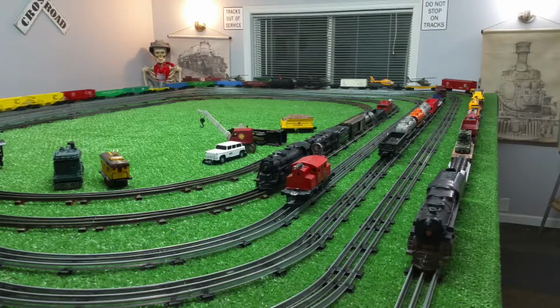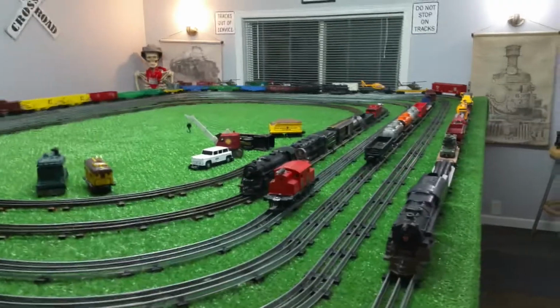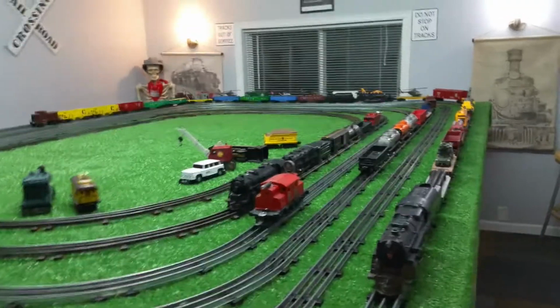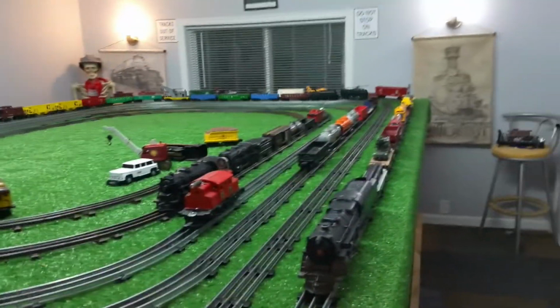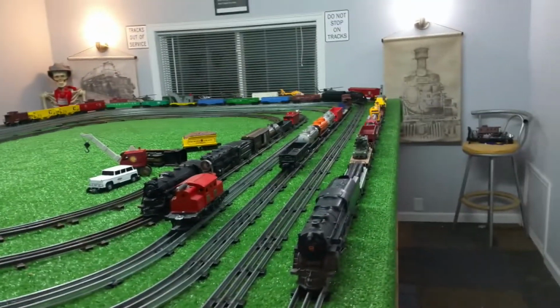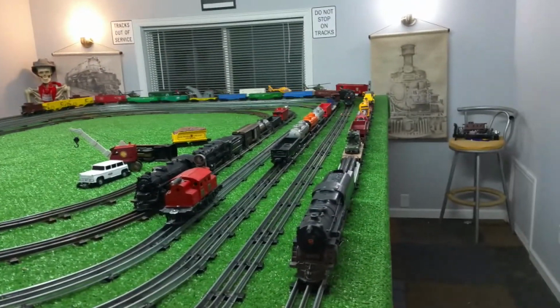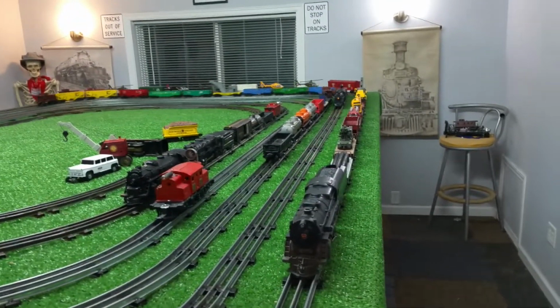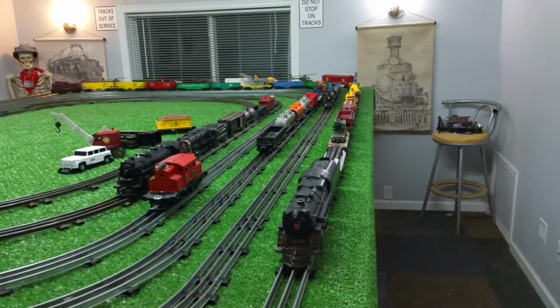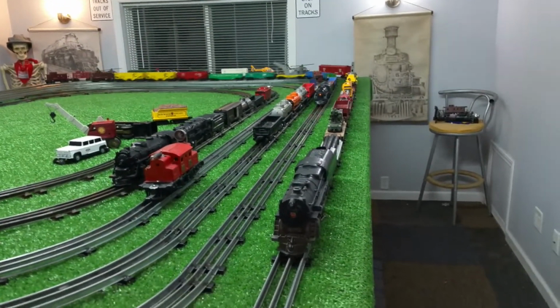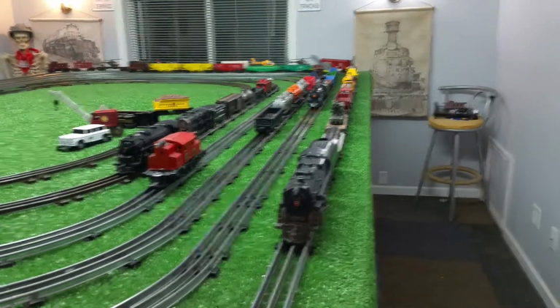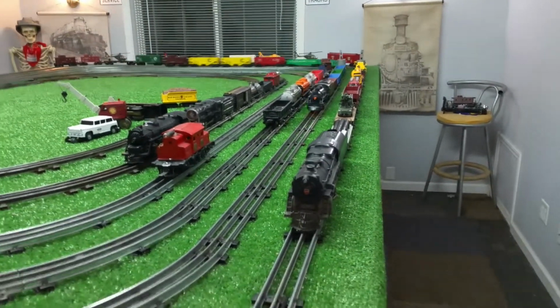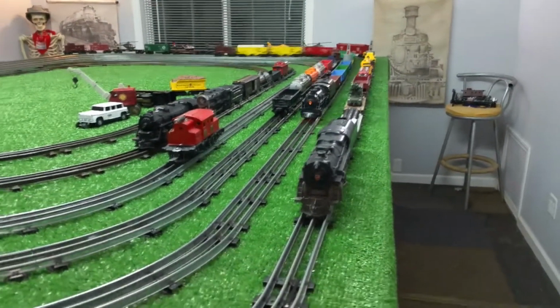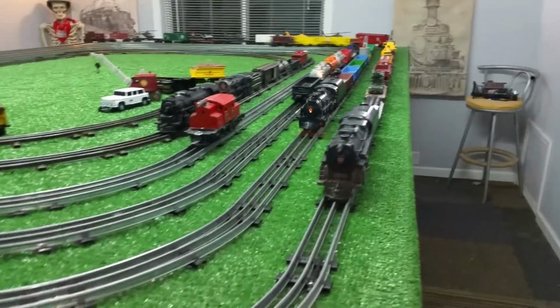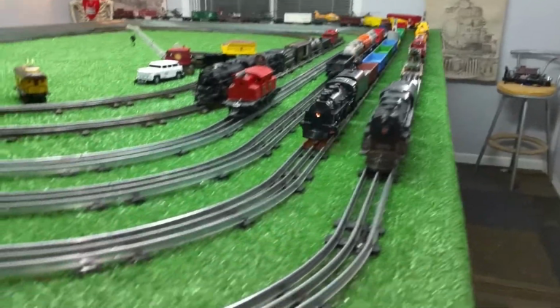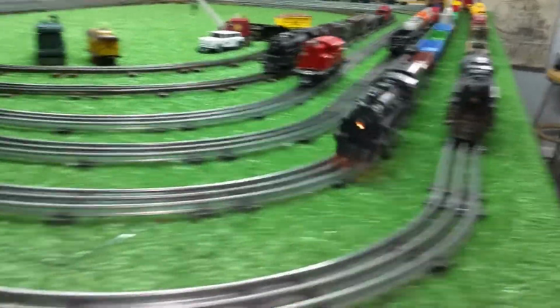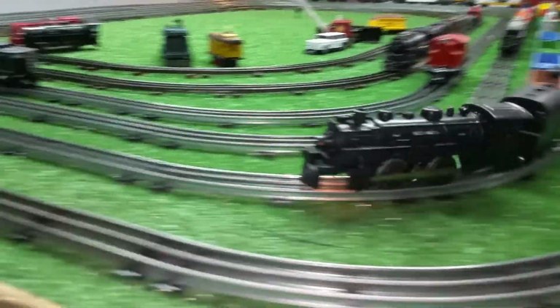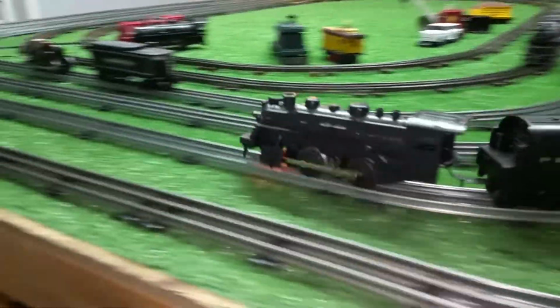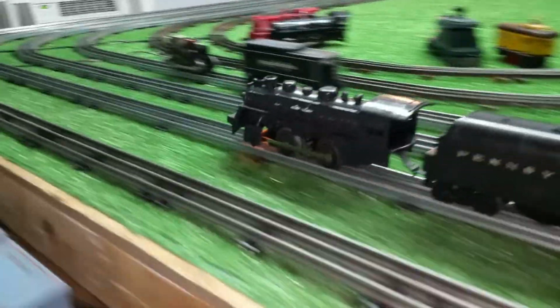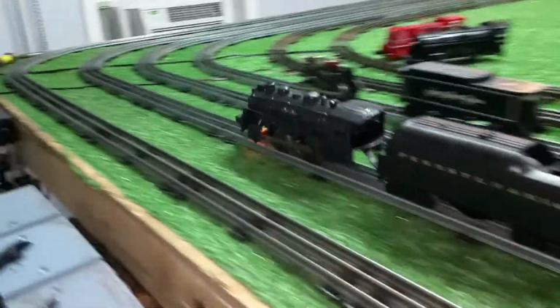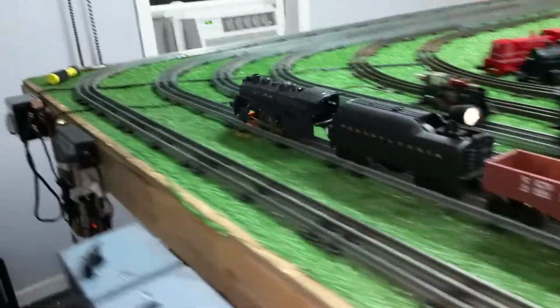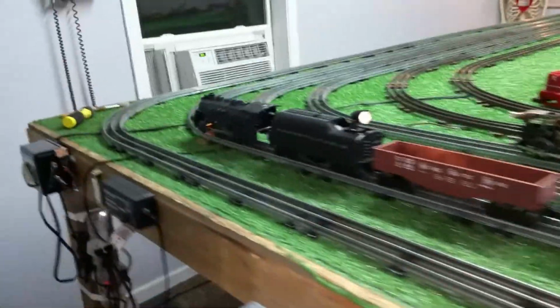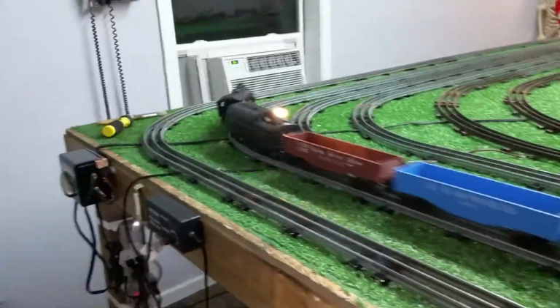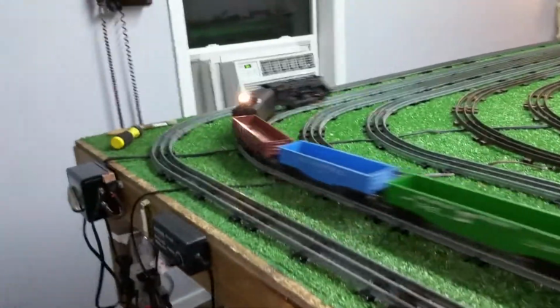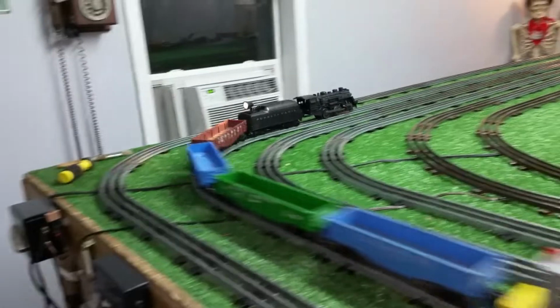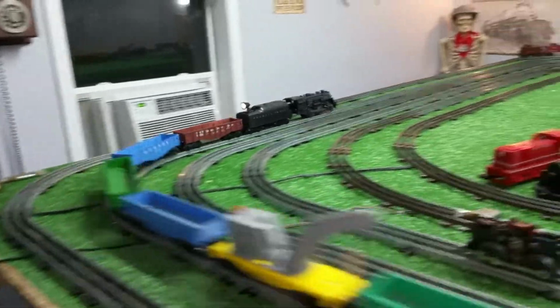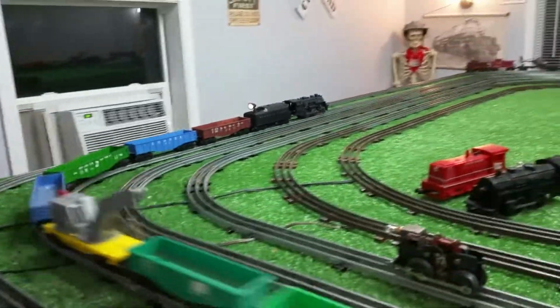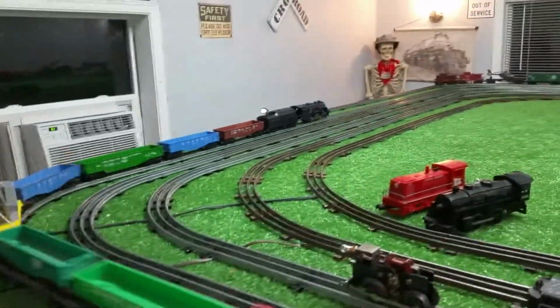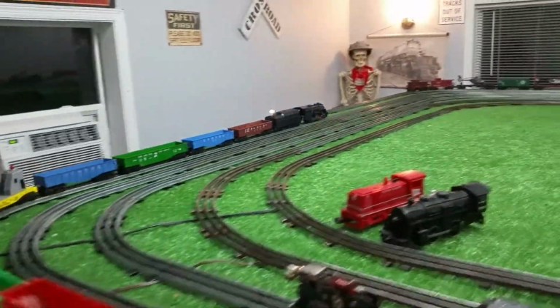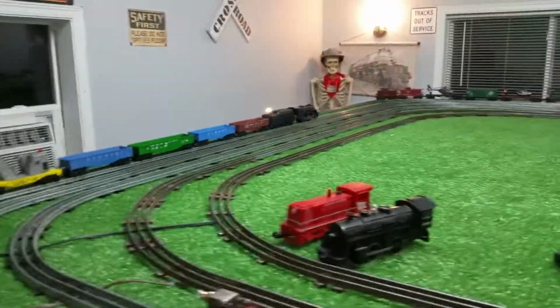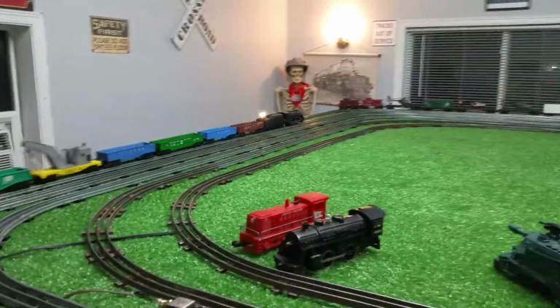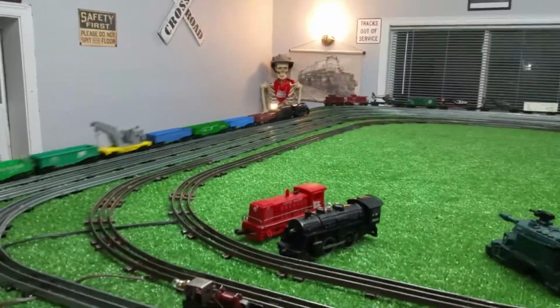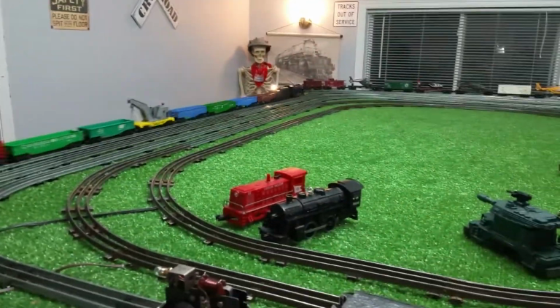Greetings, Benjamin Jay from Ben's Trains with another in the series. A follow-up on that Marx 490 that I assembled out of parts. As you see, put it on a Lionel Consist — 12 Lionel cars with a lighted tender.